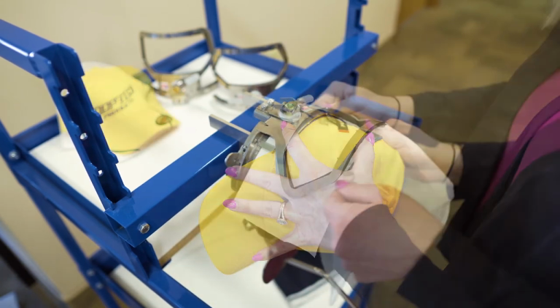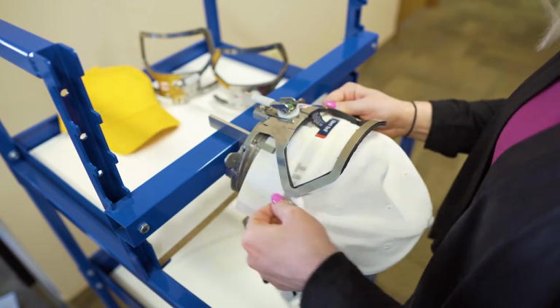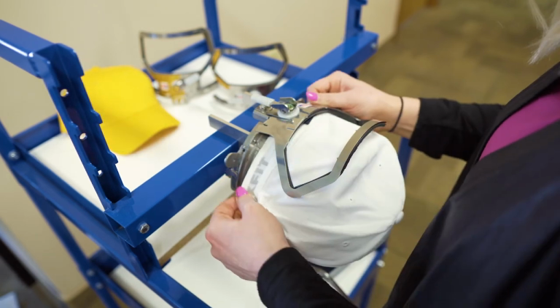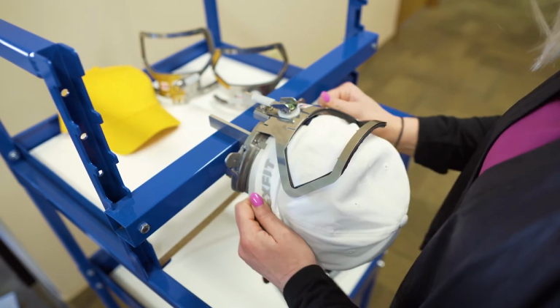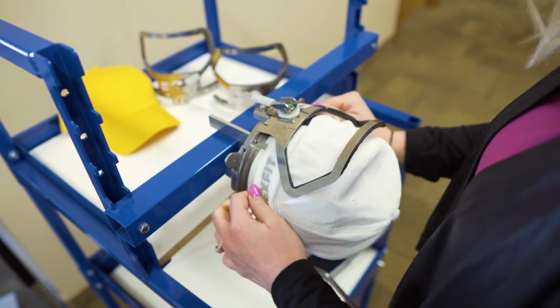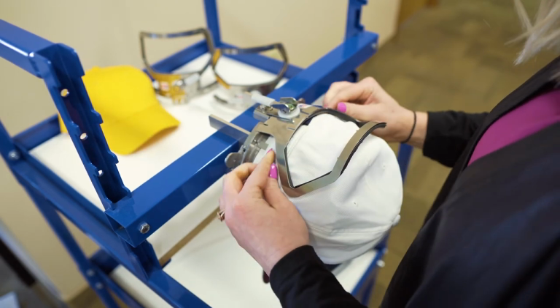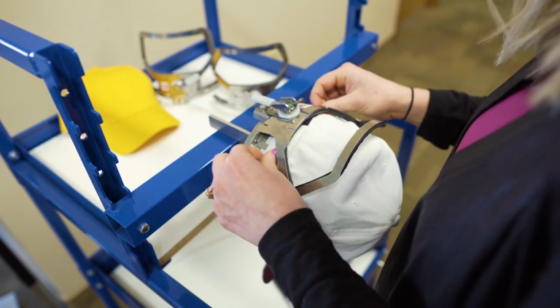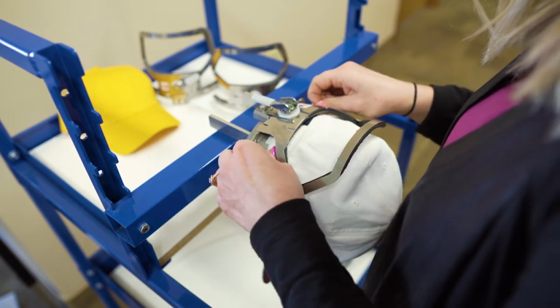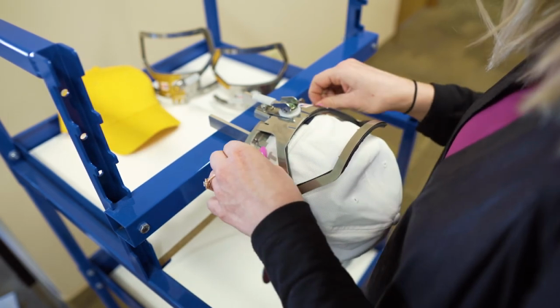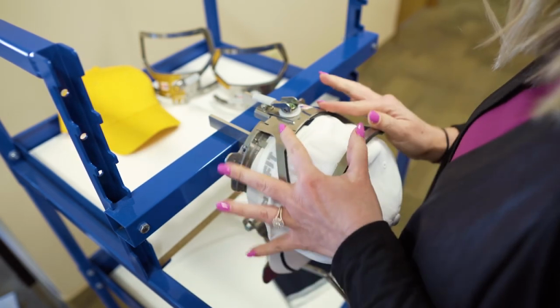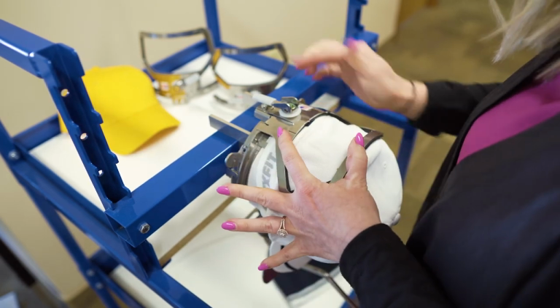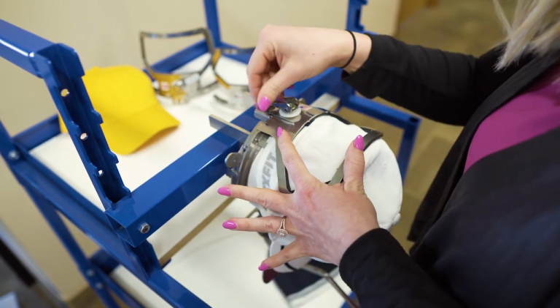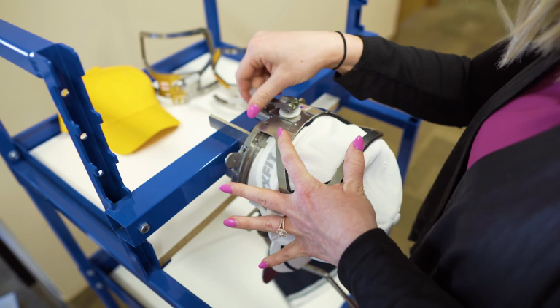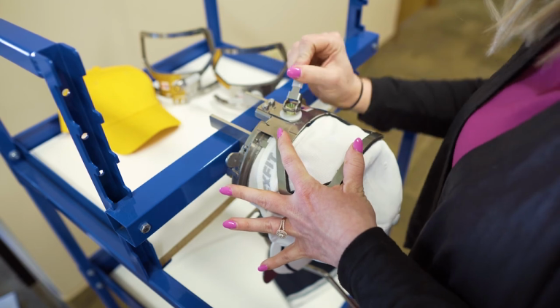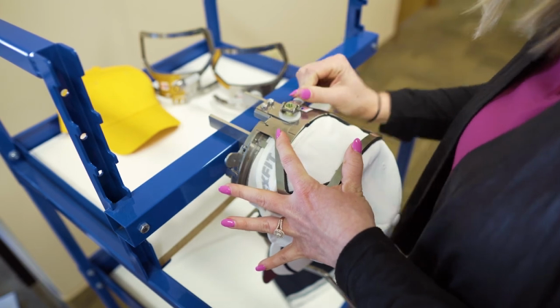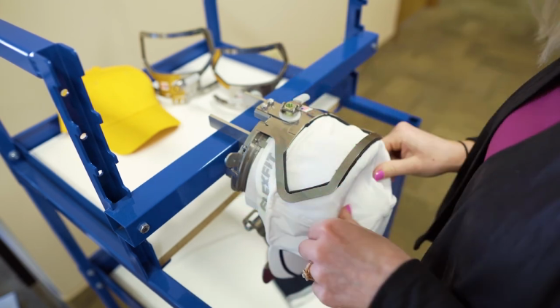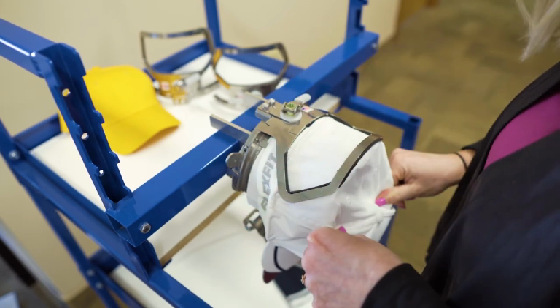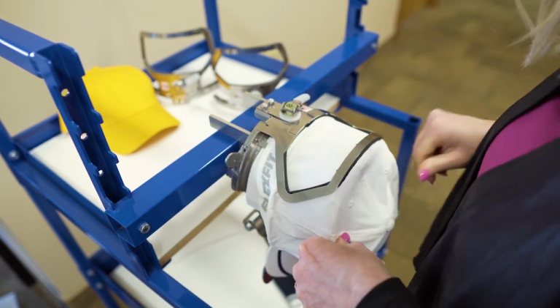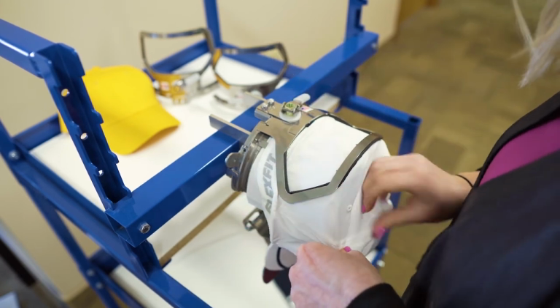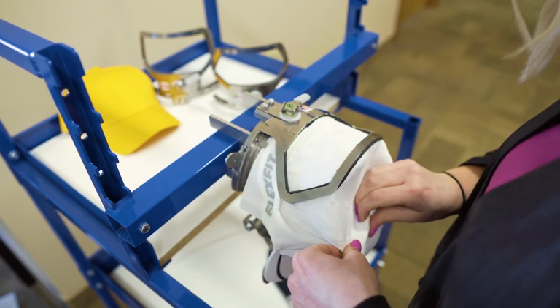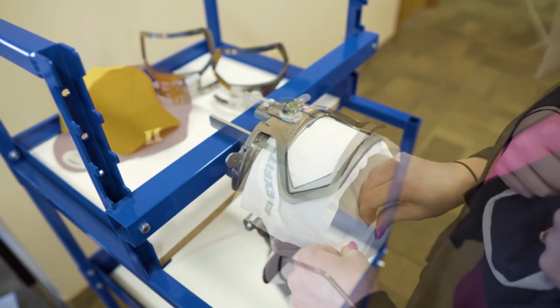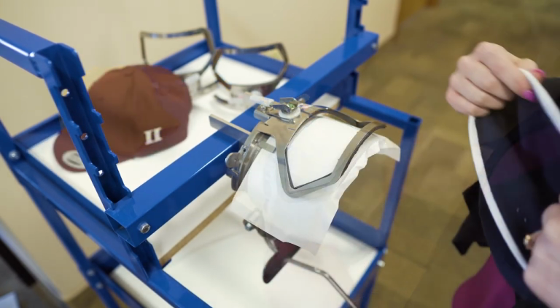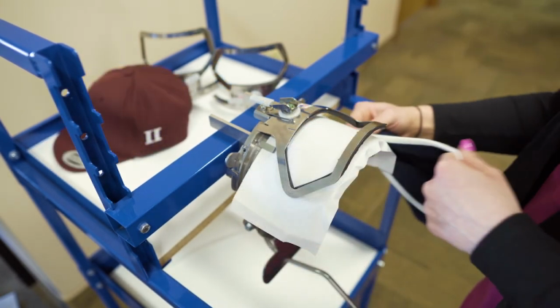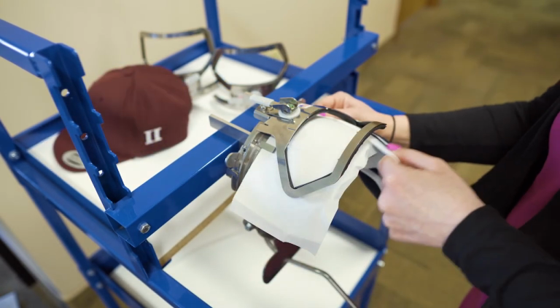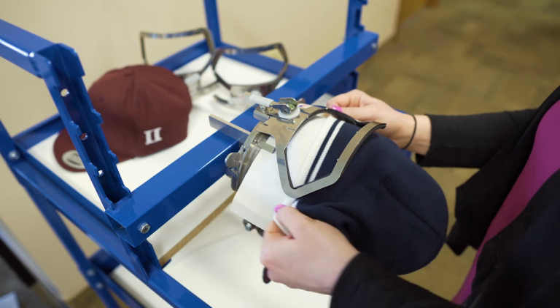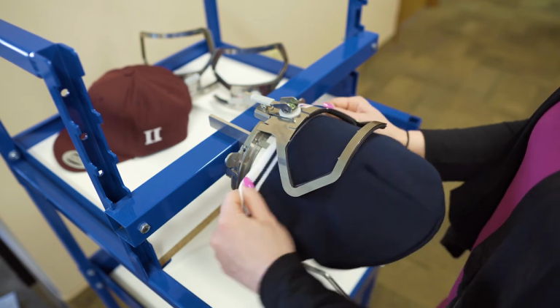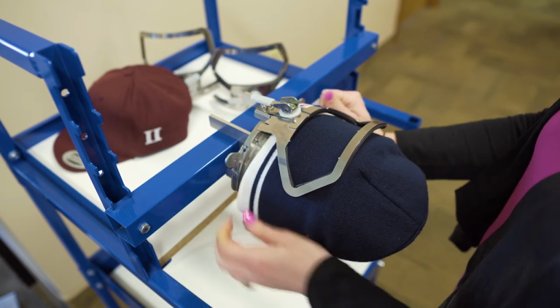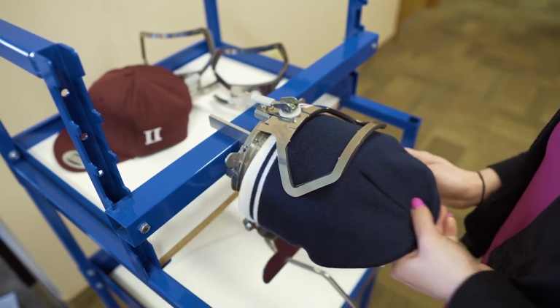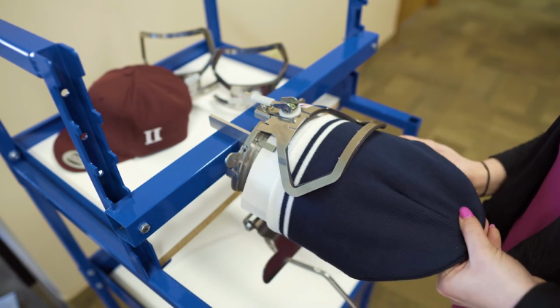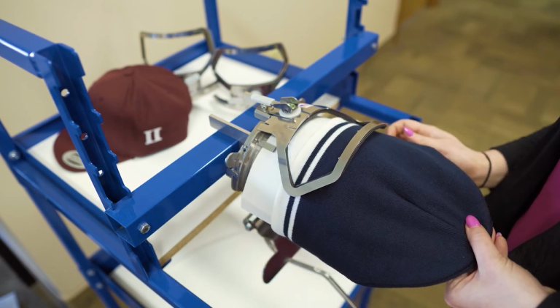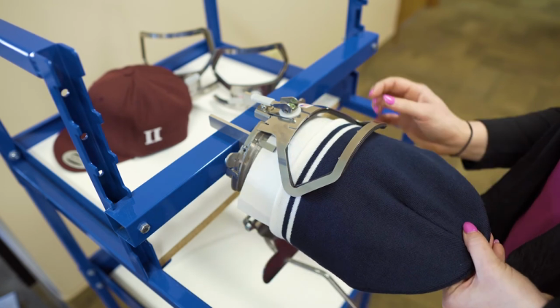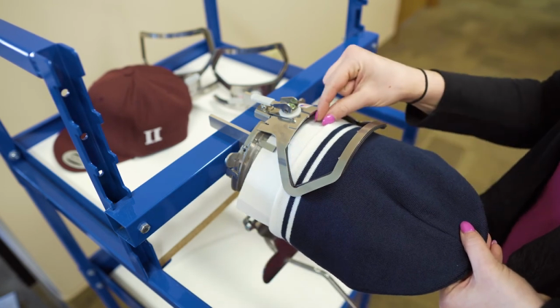For a structured cap, pull your sweatband out and slide the cap in from the right side. If you want to do a knit cap, you set your frame up with your backing and slide it in the frame. You don't have to fill the frame up all the way.